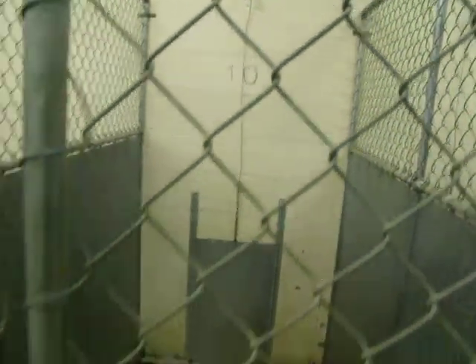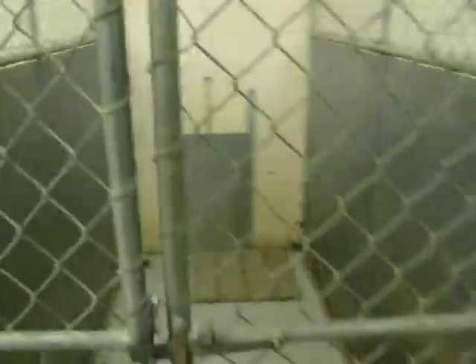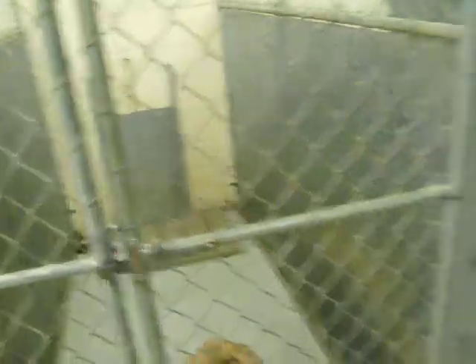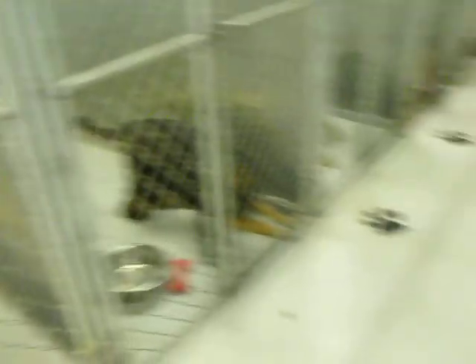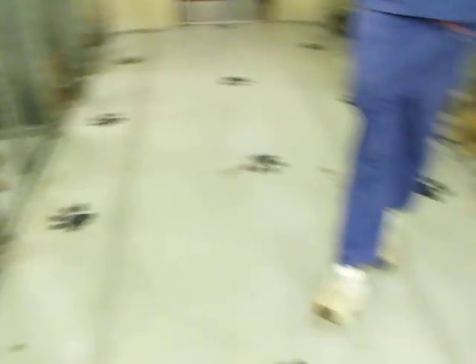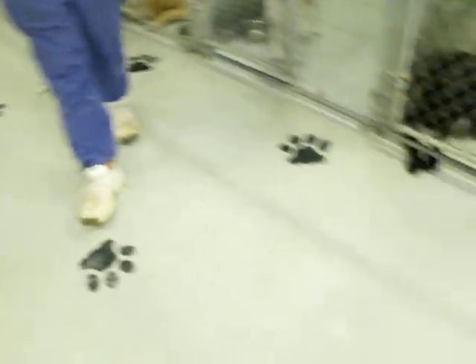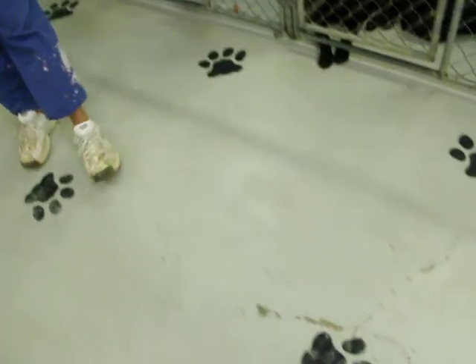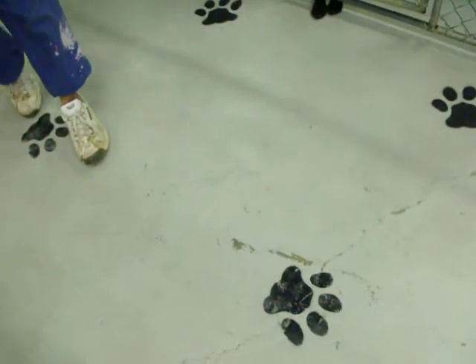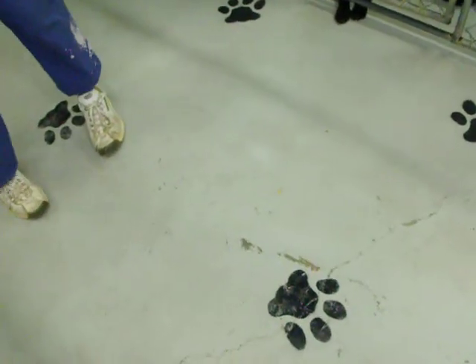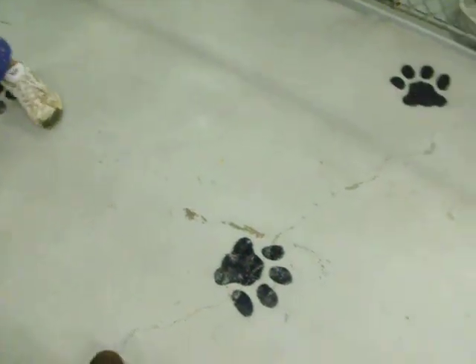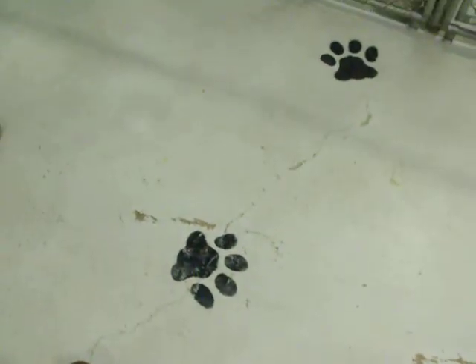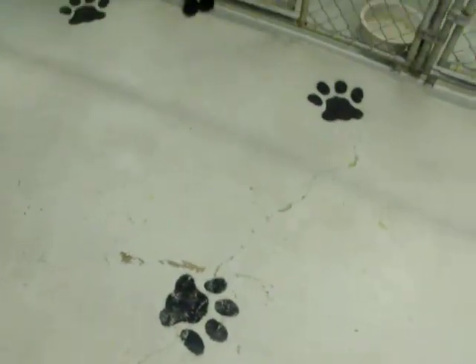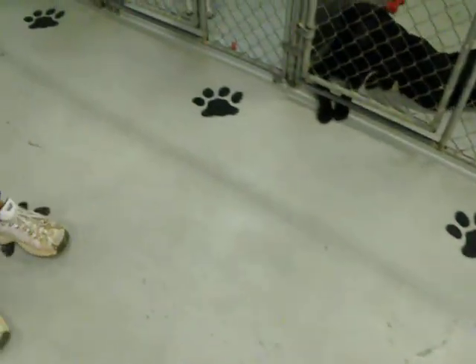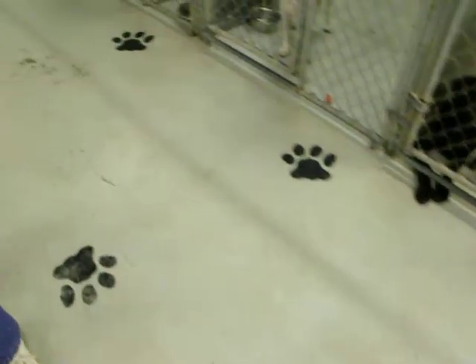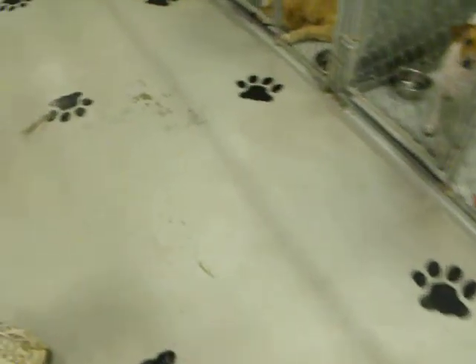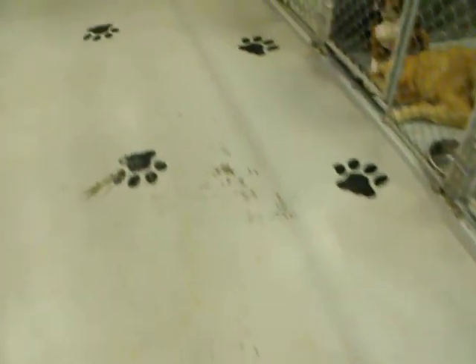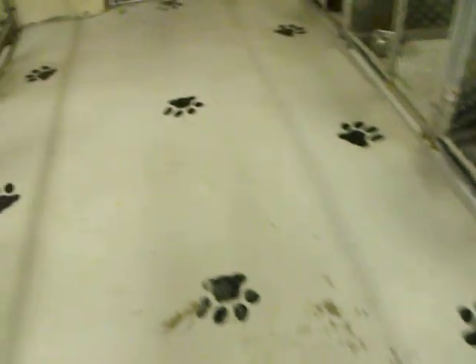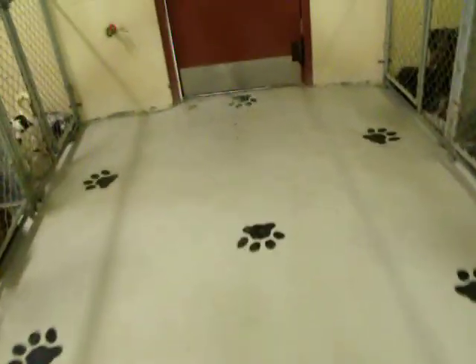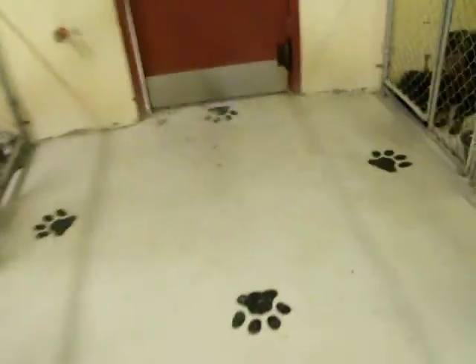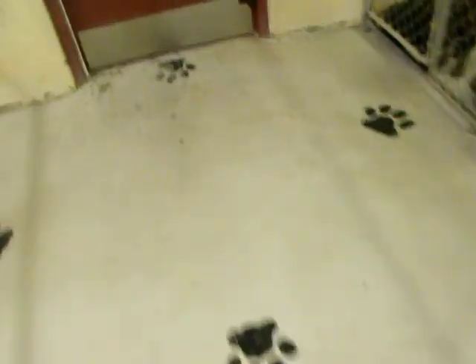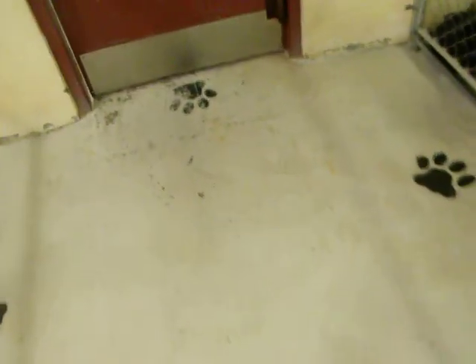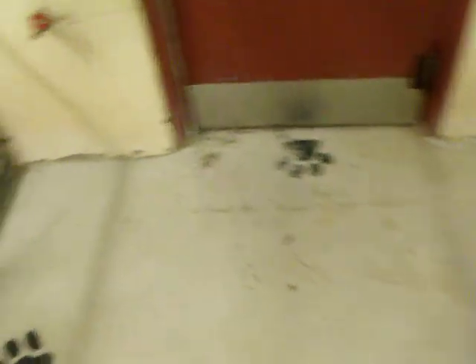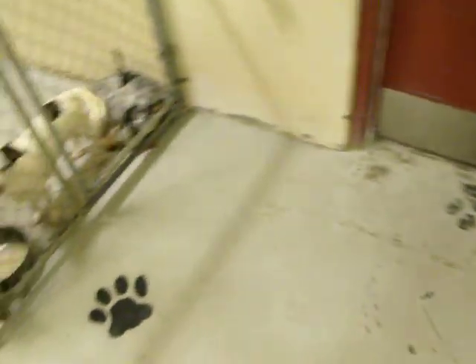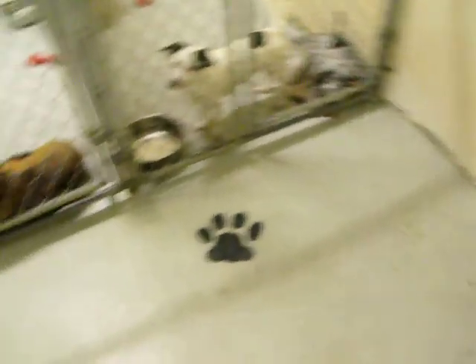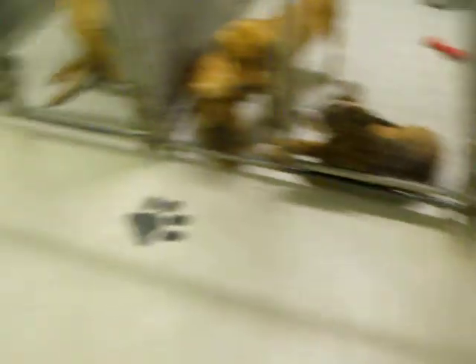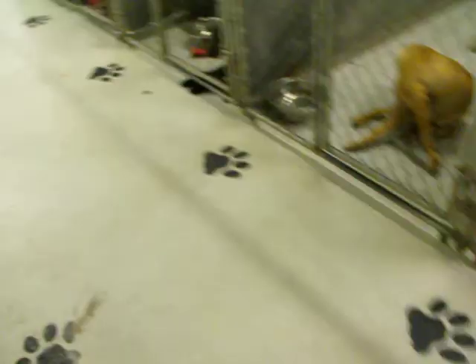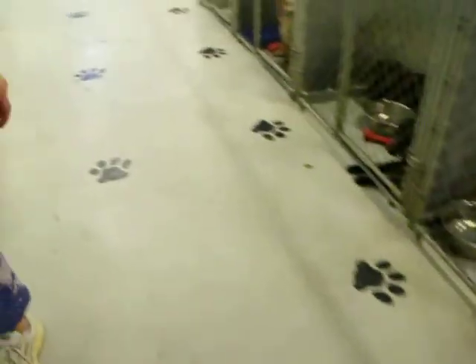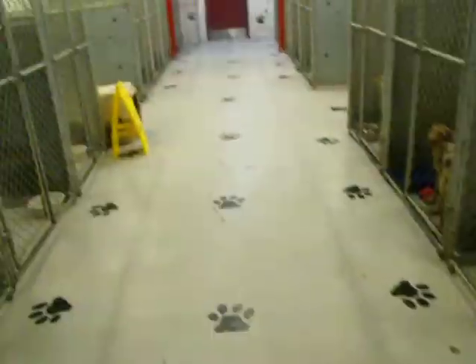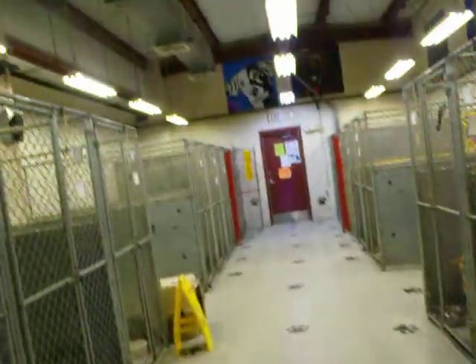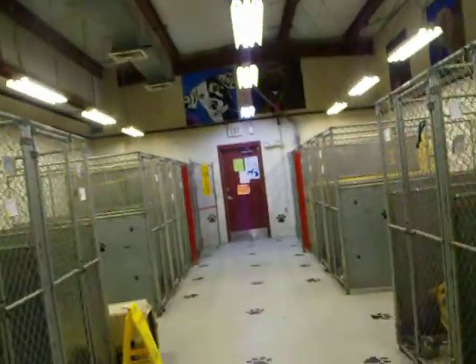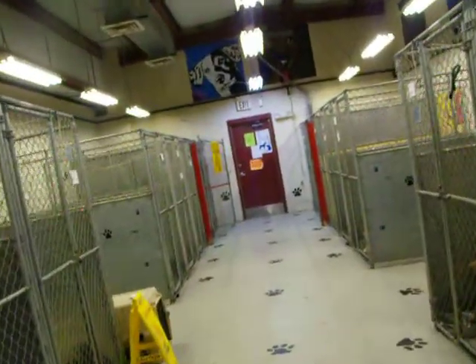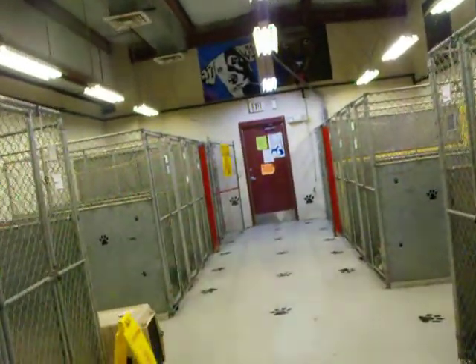Those are the newborns — they can't go anywhere just yet. They have to stay with their mom. That's all the small dogs I have, guys.